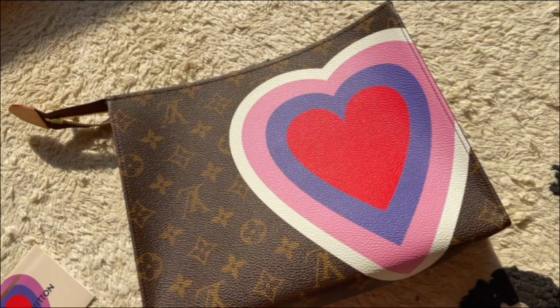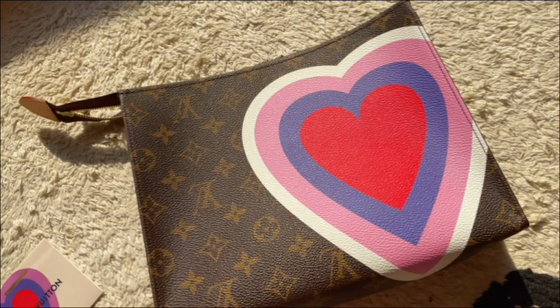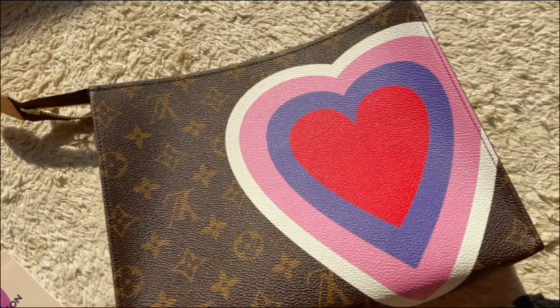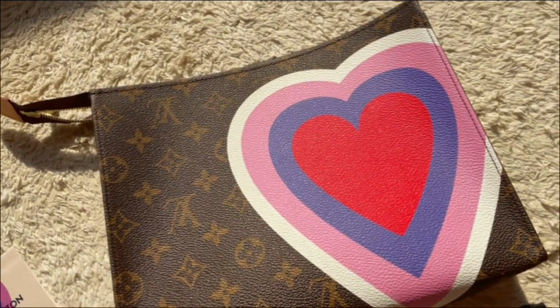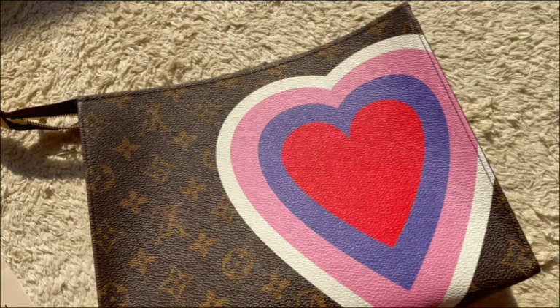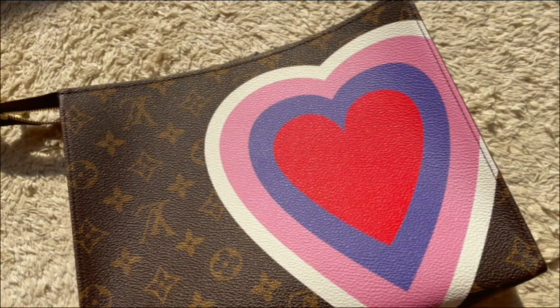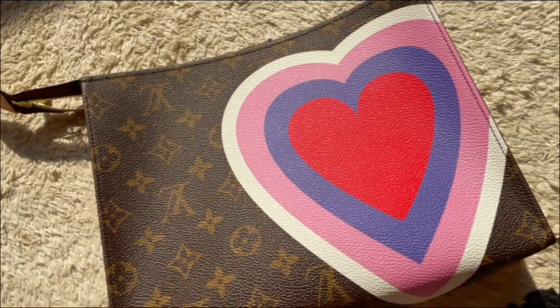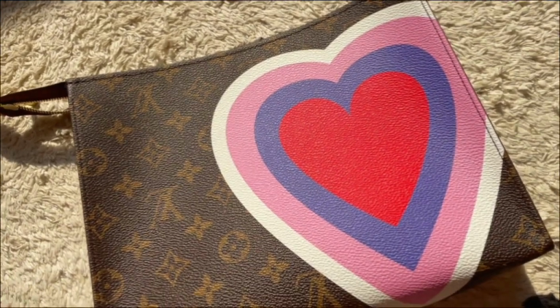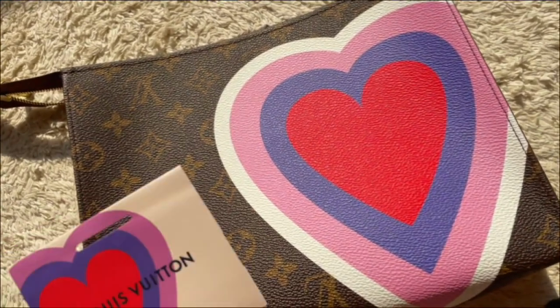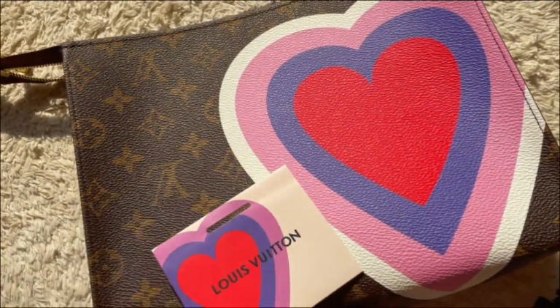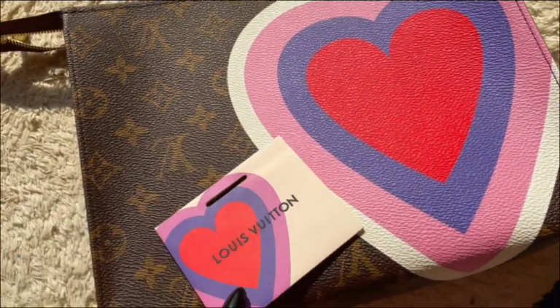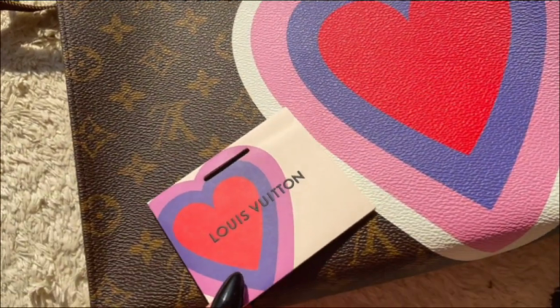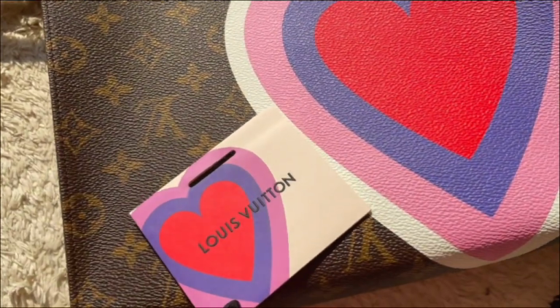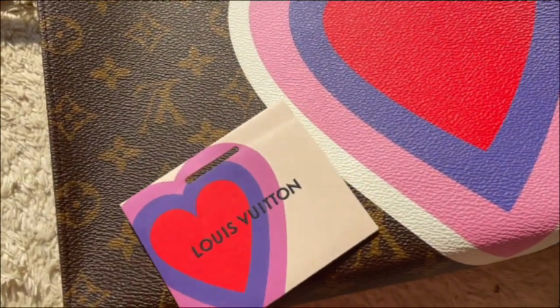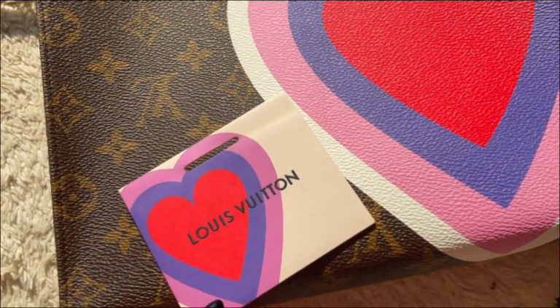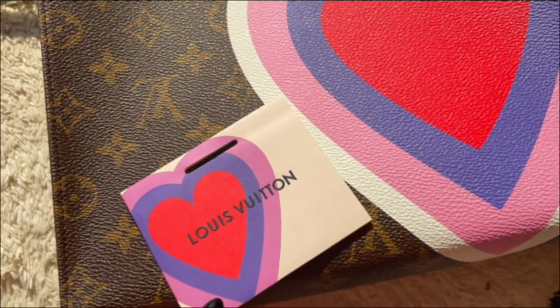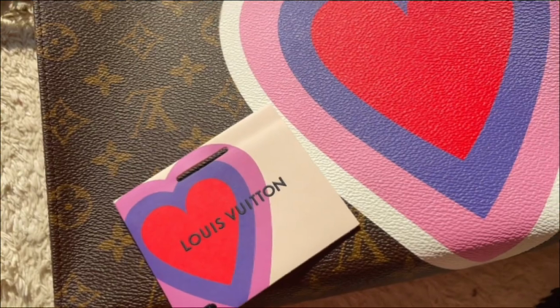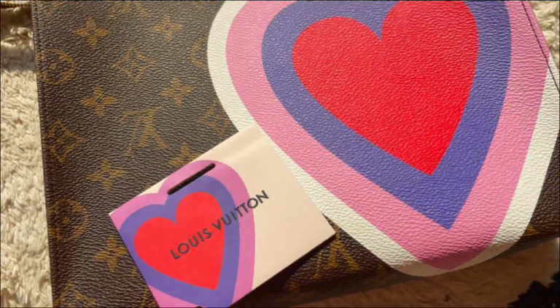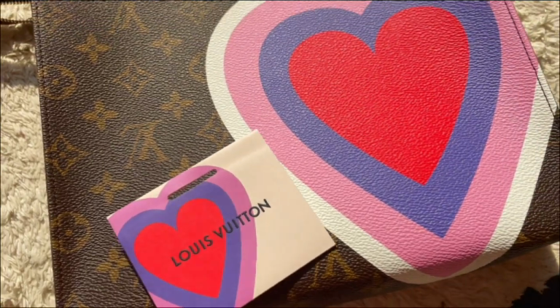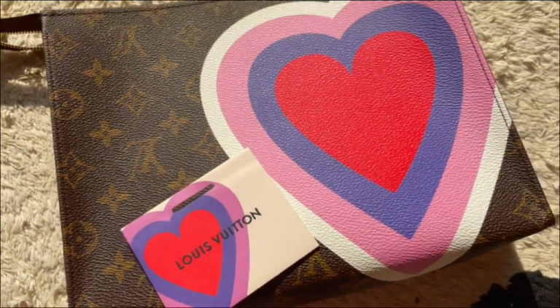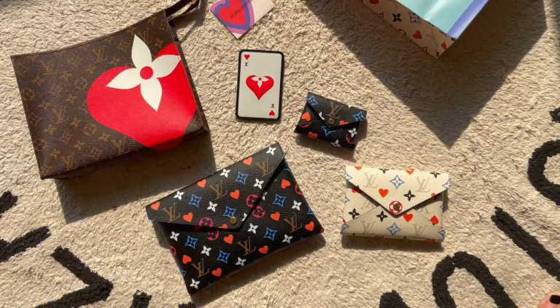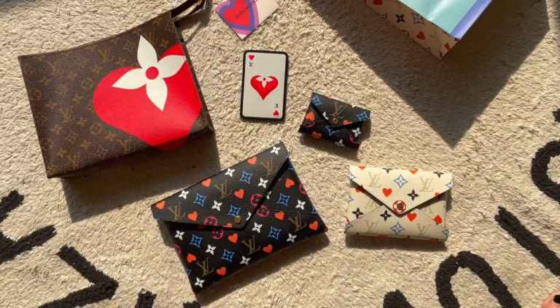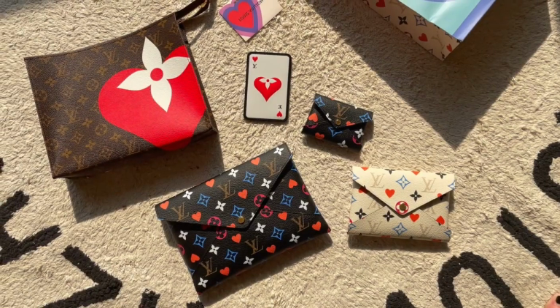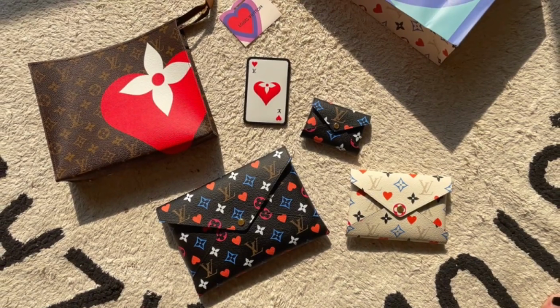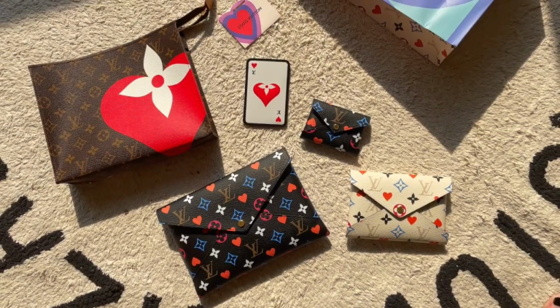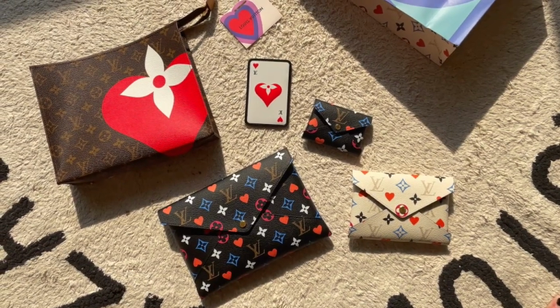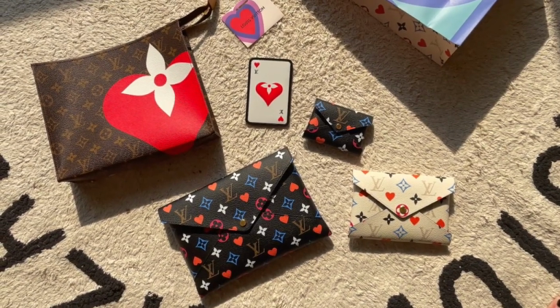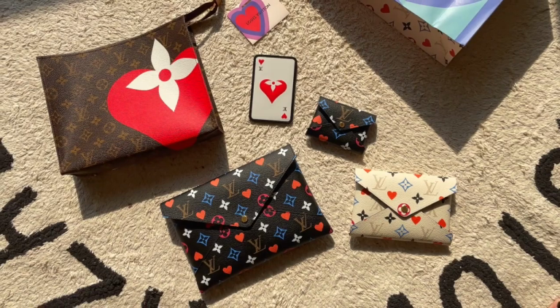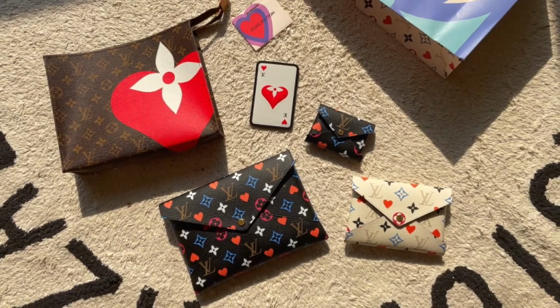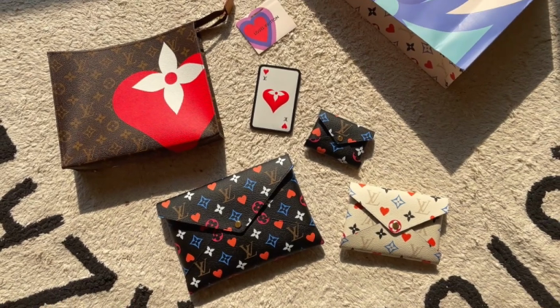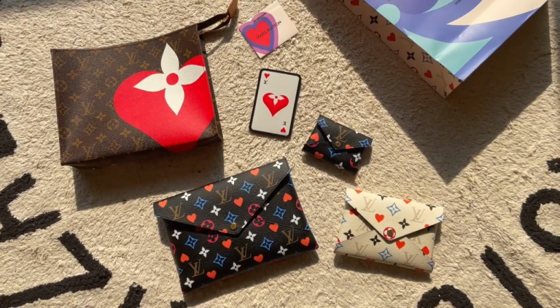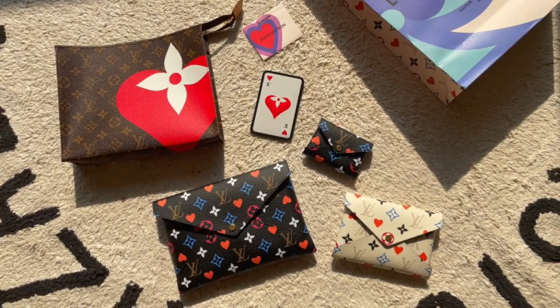This print on the back matches the little gift cards that they give you — so pretty. Here's one final shot of everything I was lucky enough to get from this really cute Game On collection from Louis Vuitton.